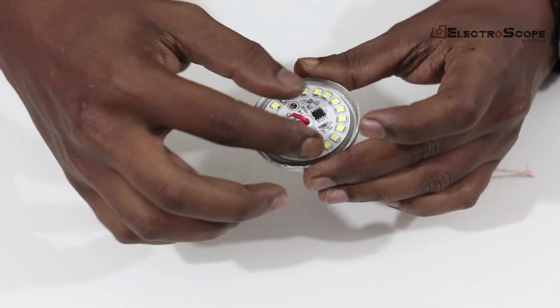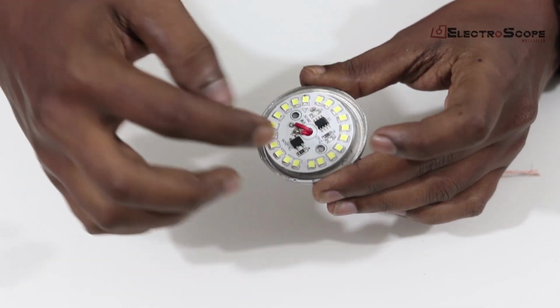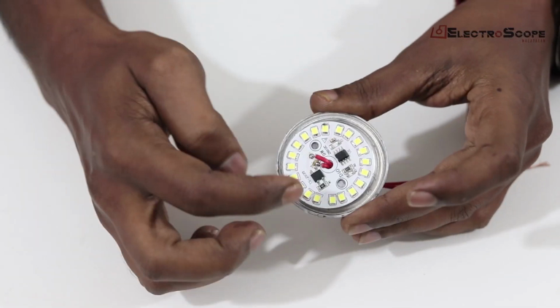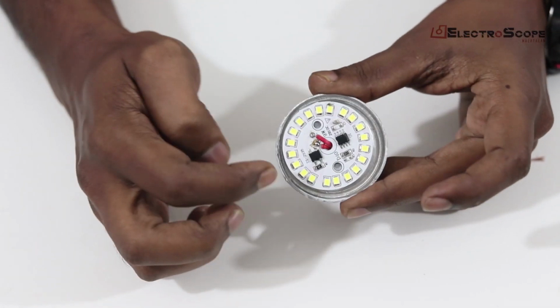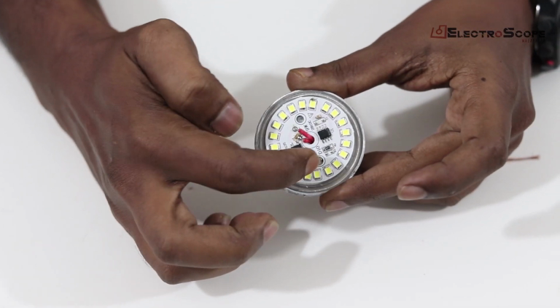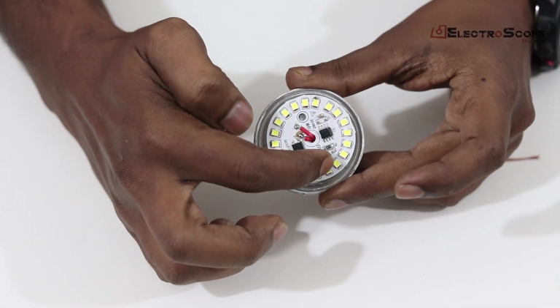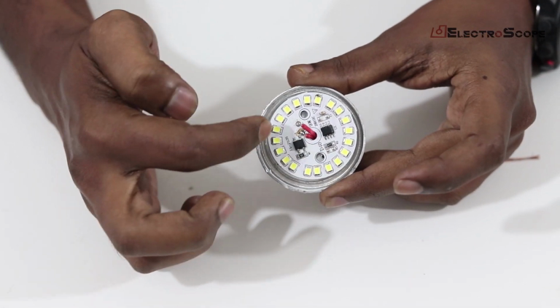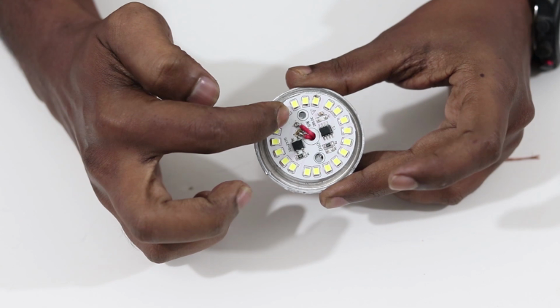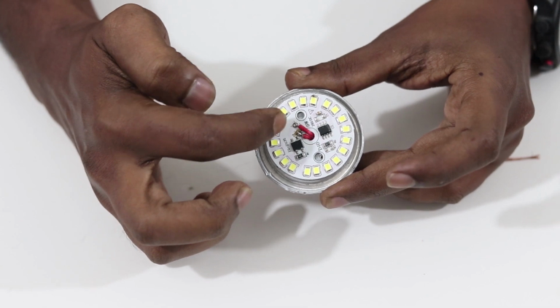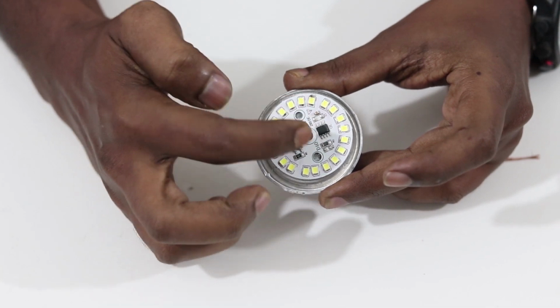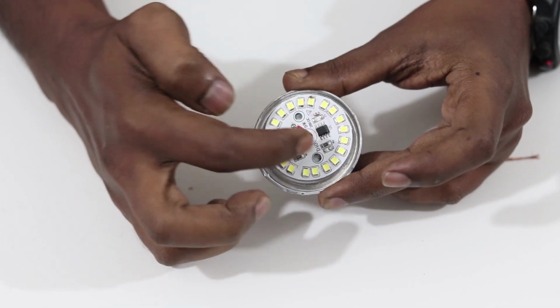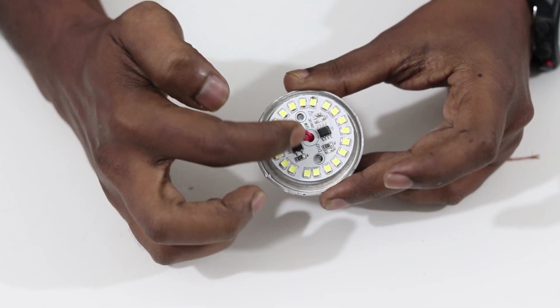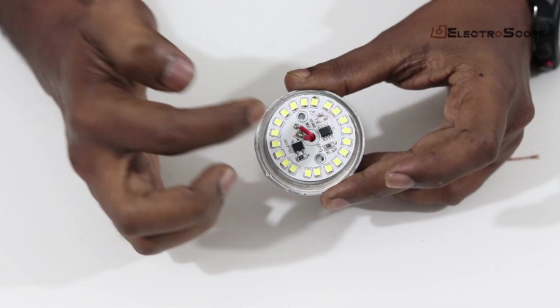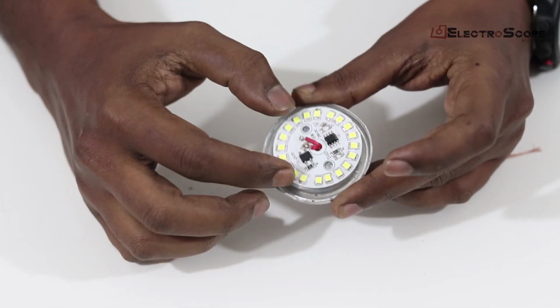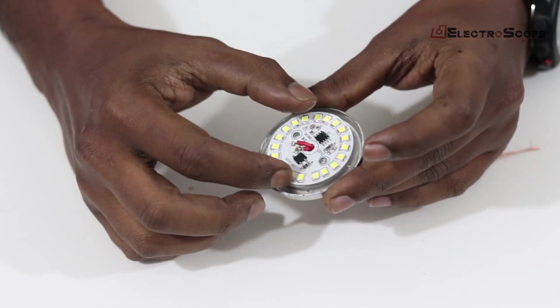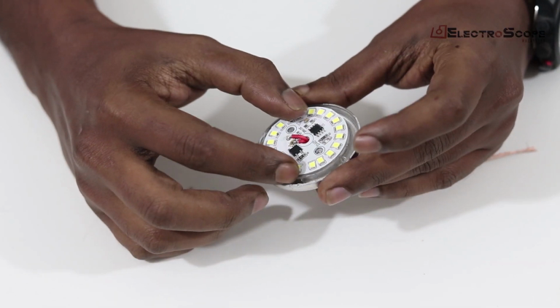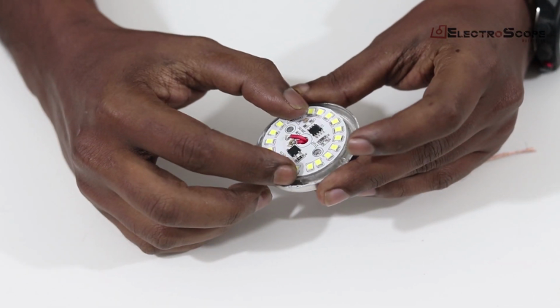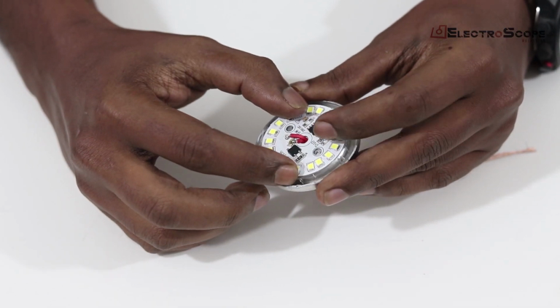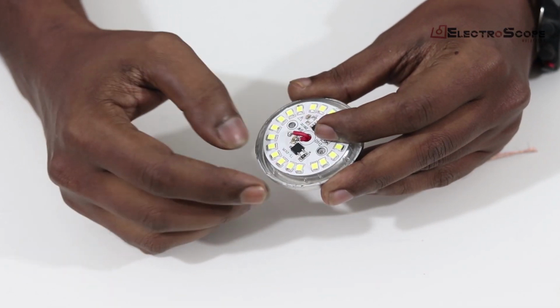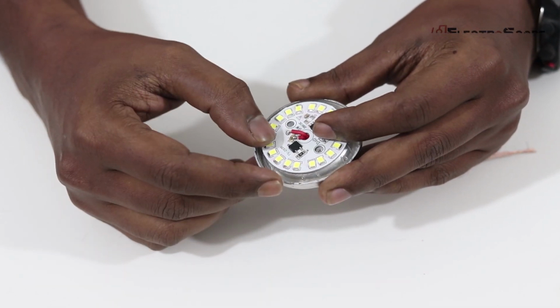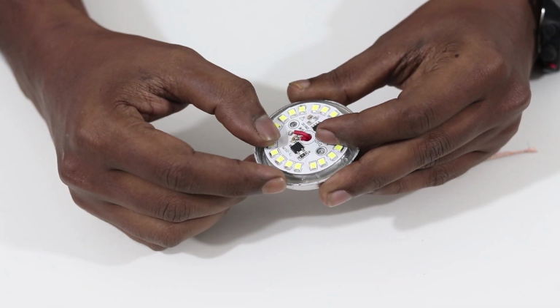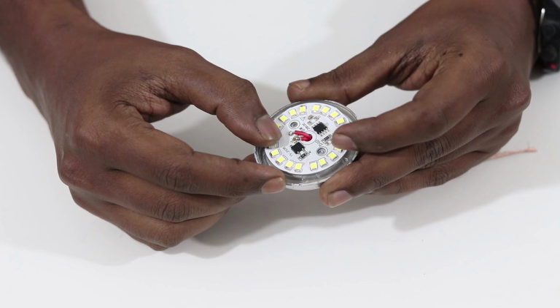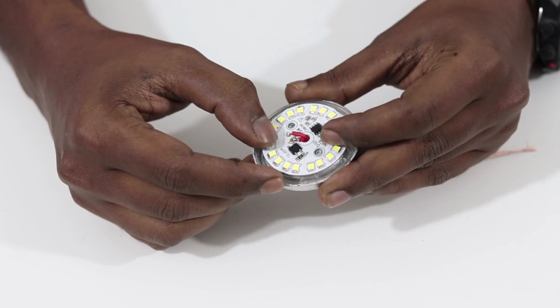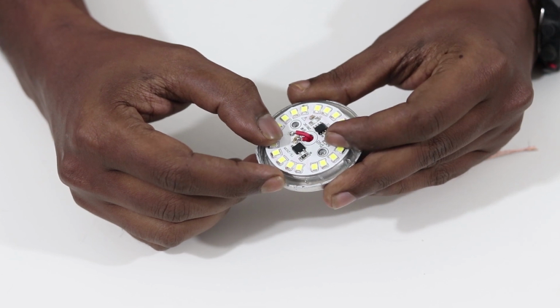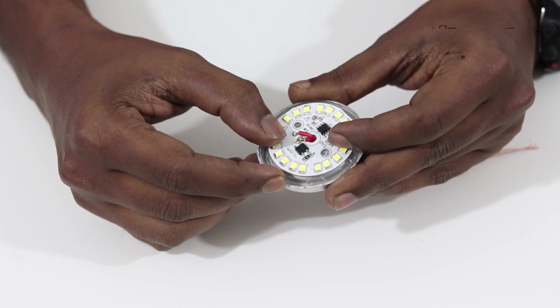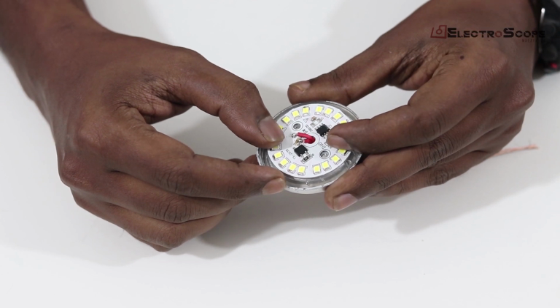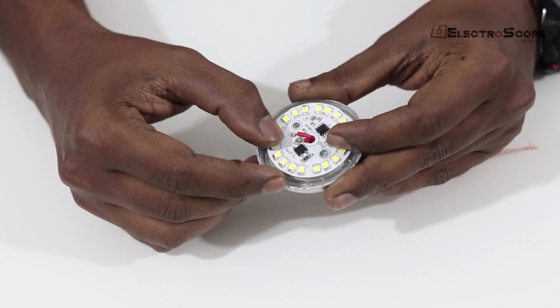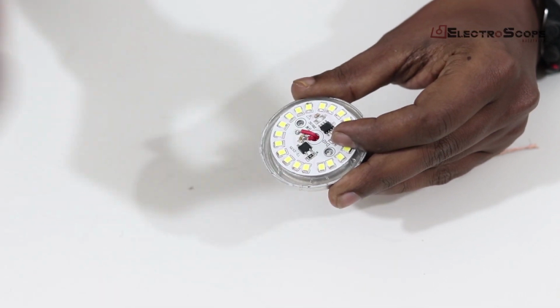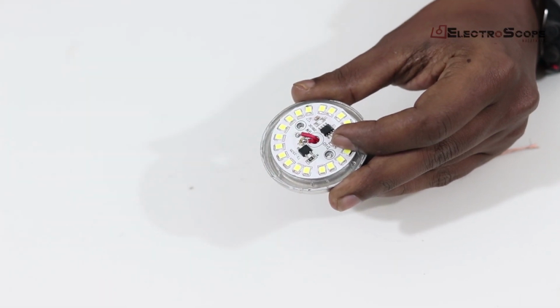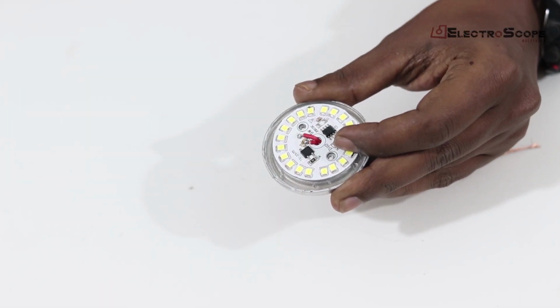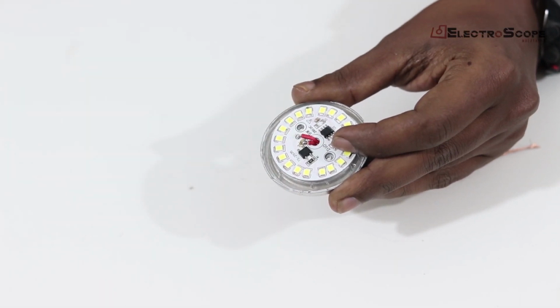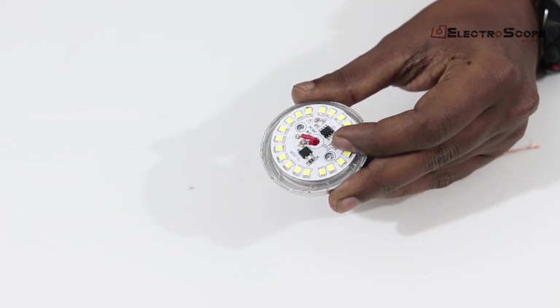The hole is in the board. The hole is in the screw. We will screw the screw into position.